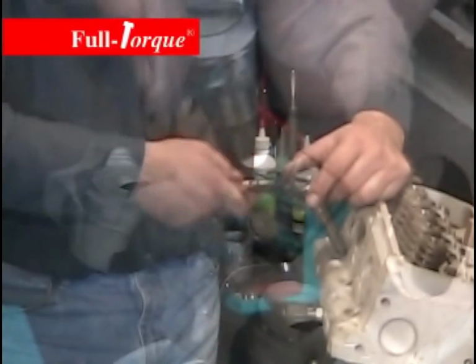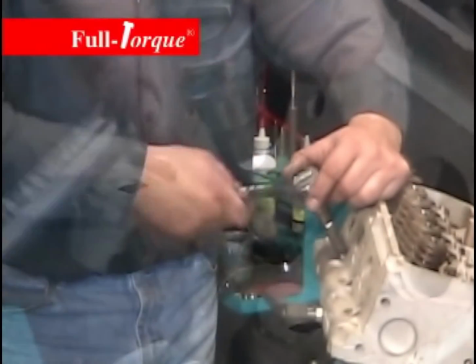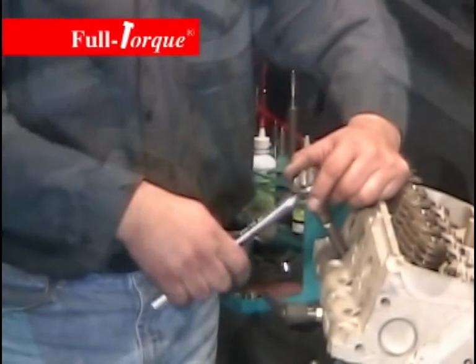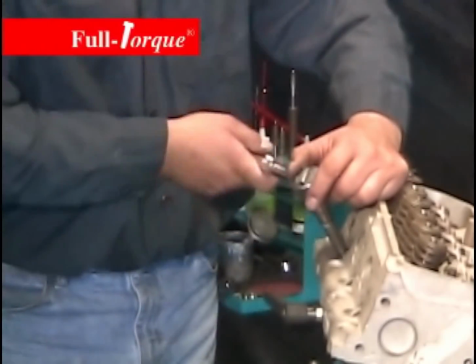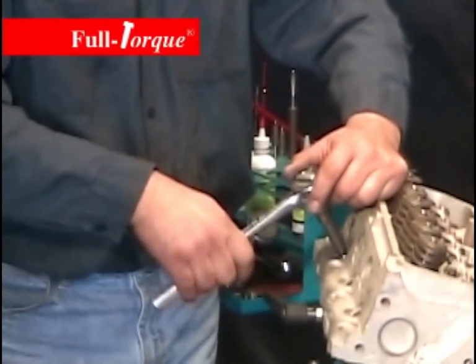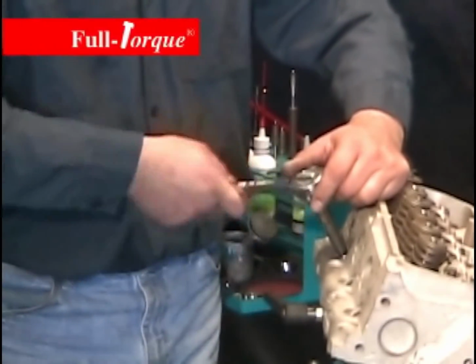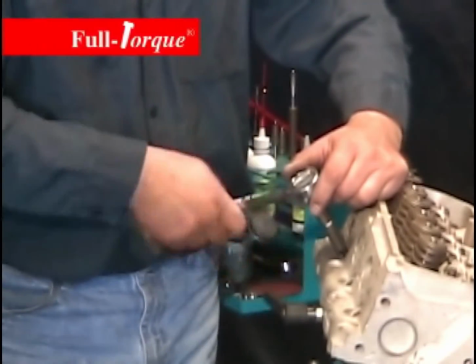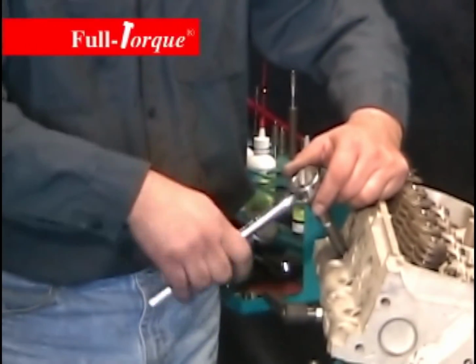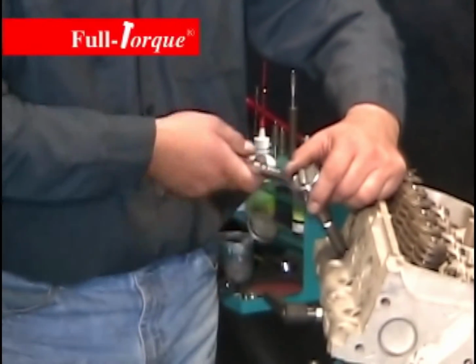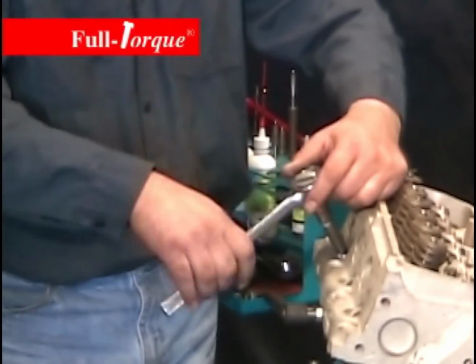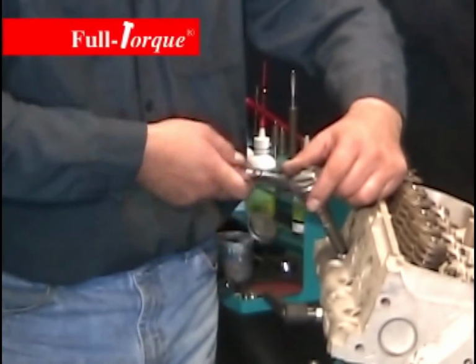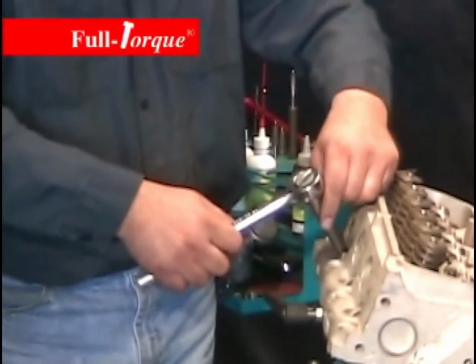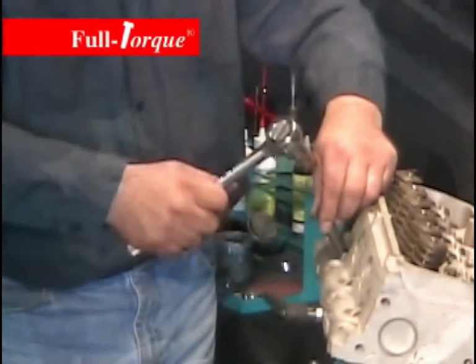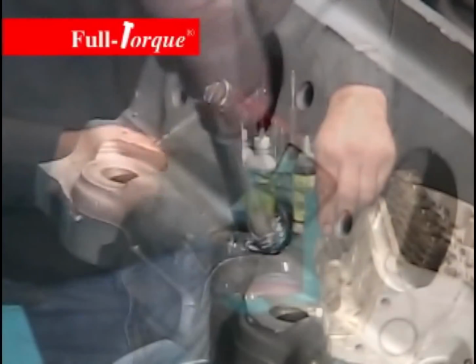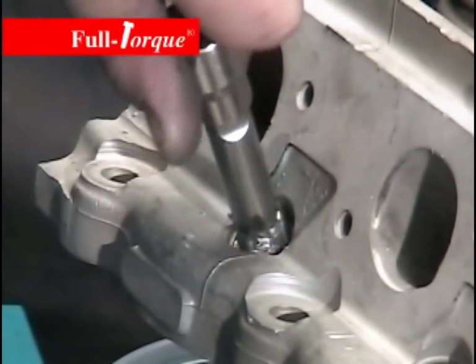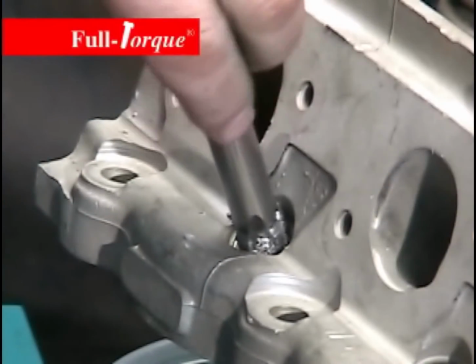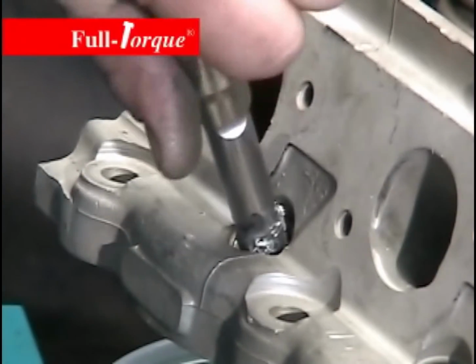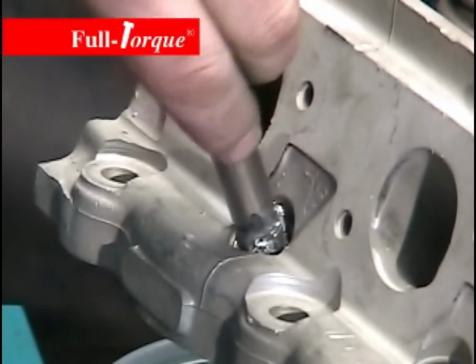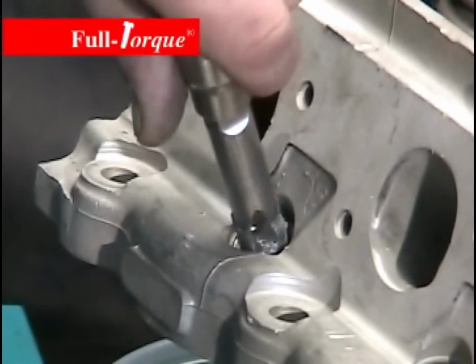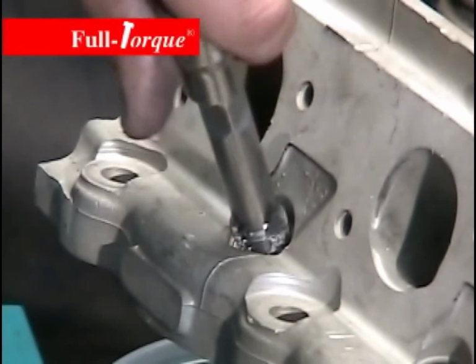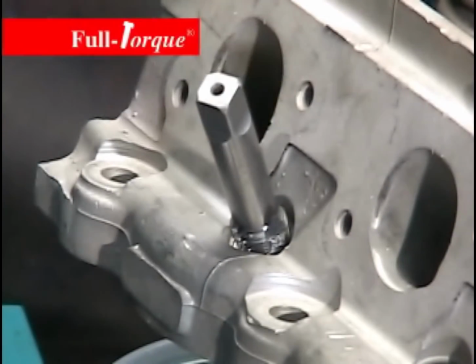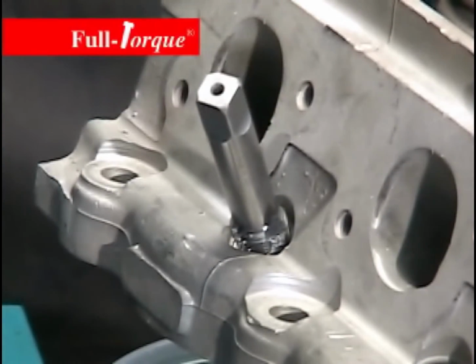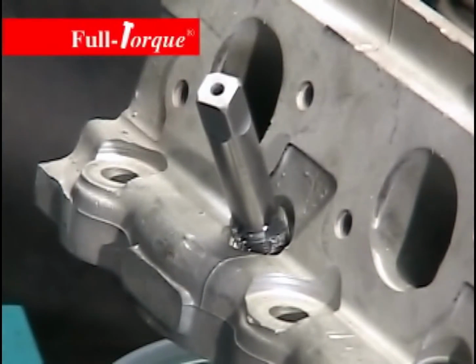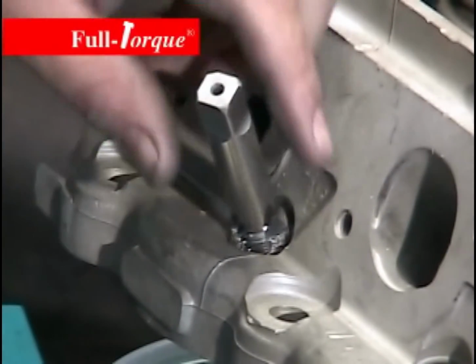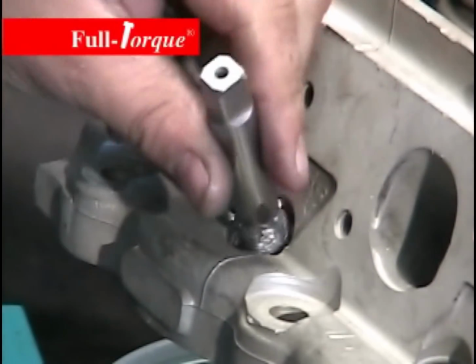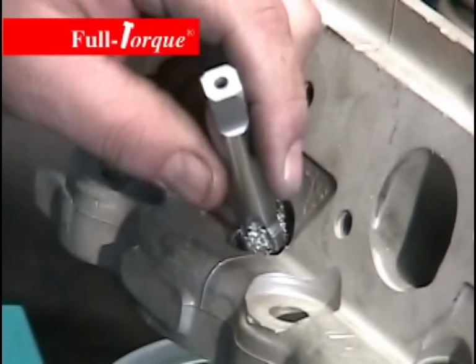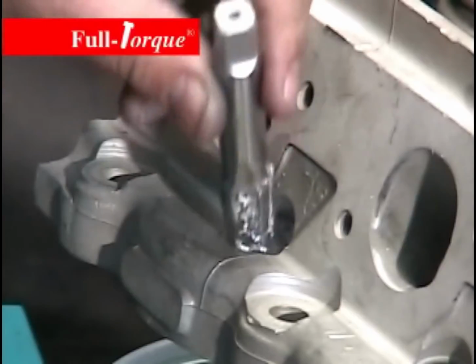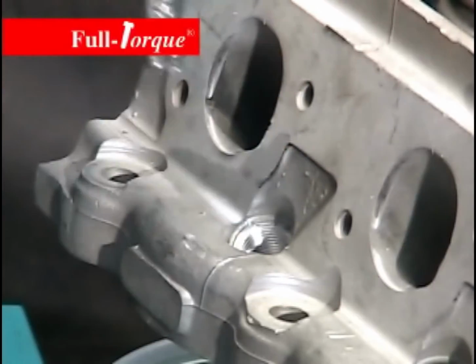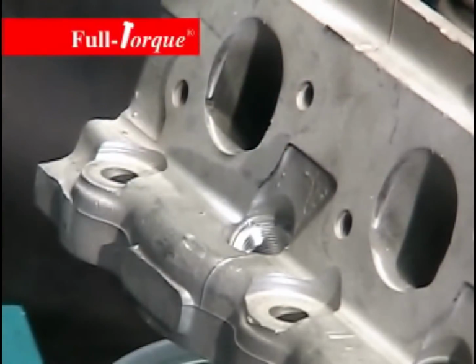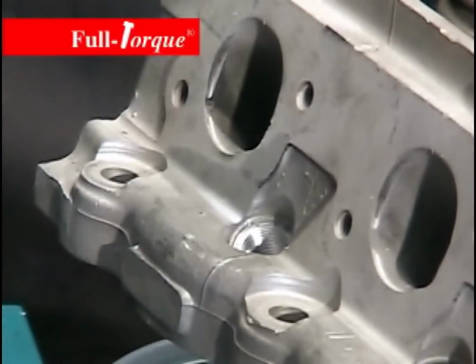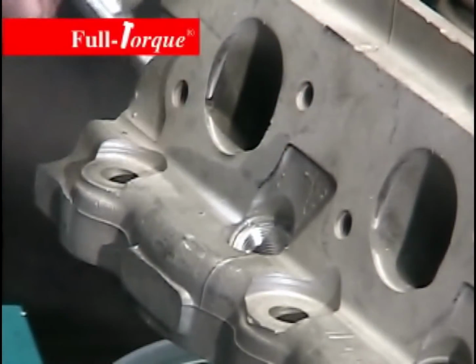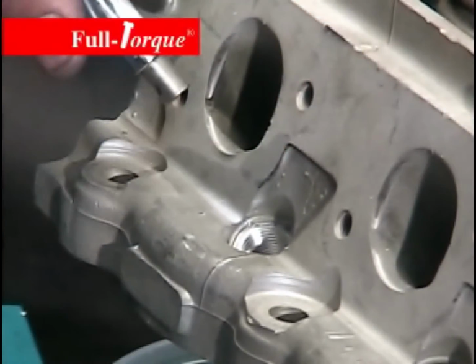We're using an aluminum insert here because it's critical for heat transfer. If you use a steel or stainless steel coil, you'll find you have a problem with heat transfer from your spark plug. The hard anodized surface improves the integrity of the hole.